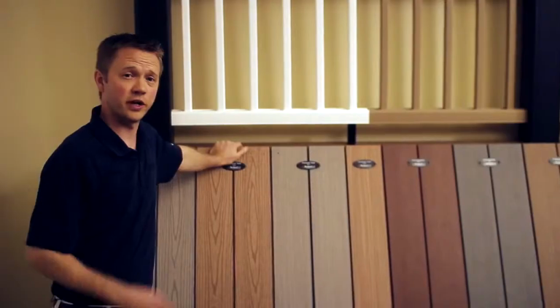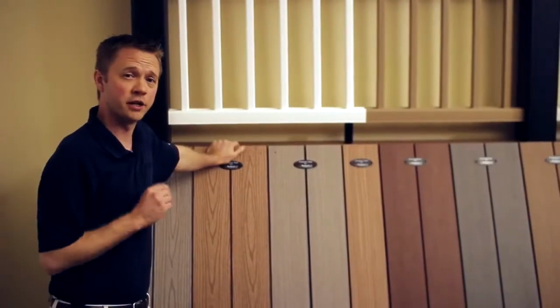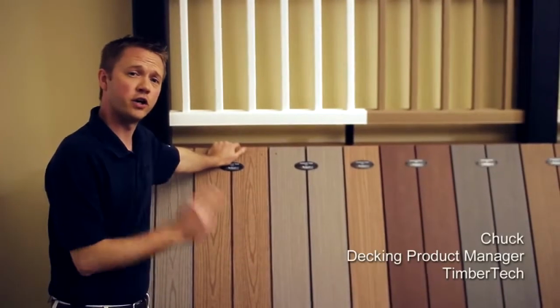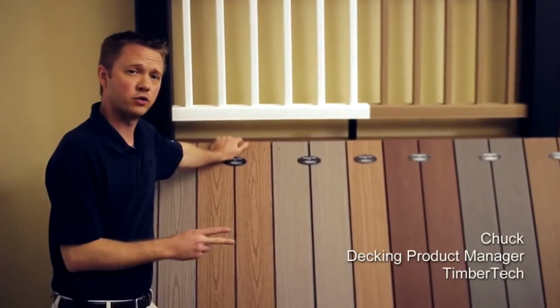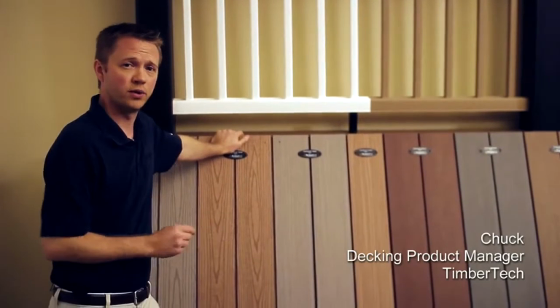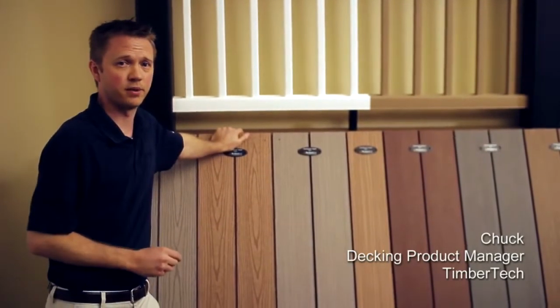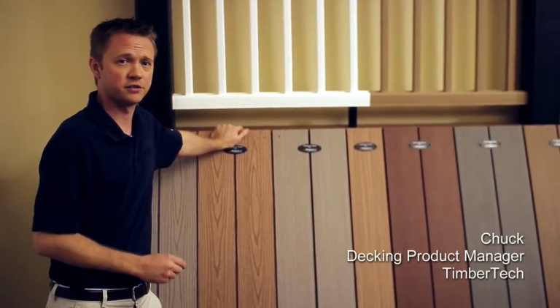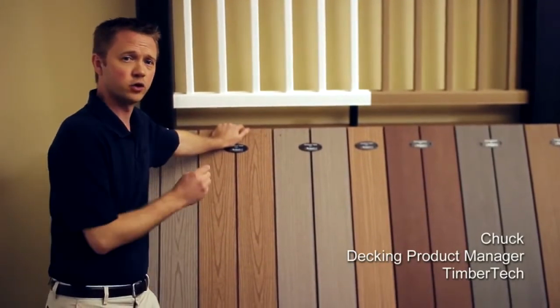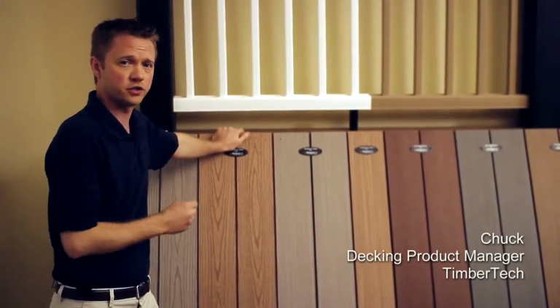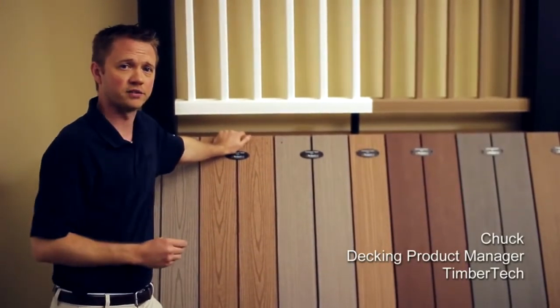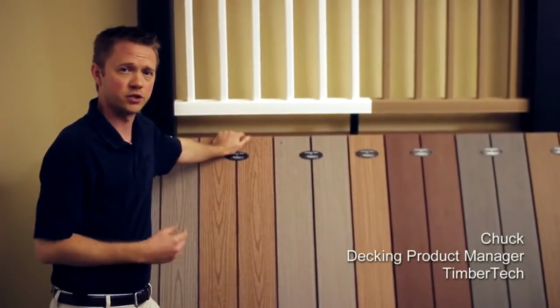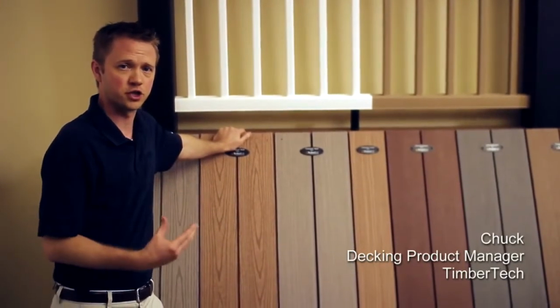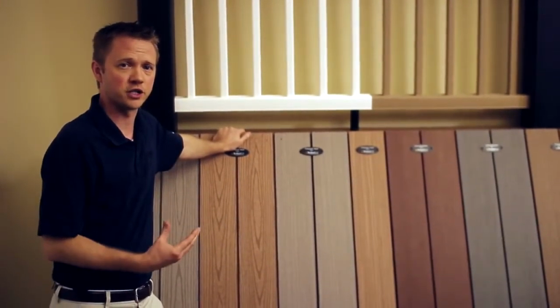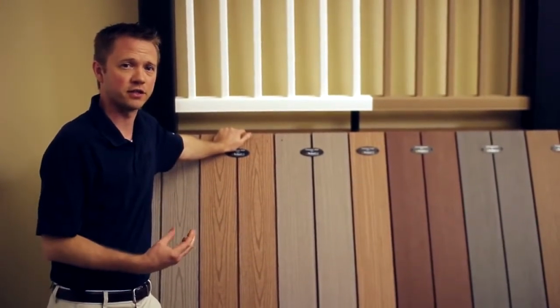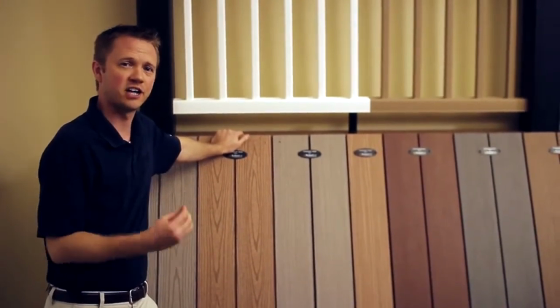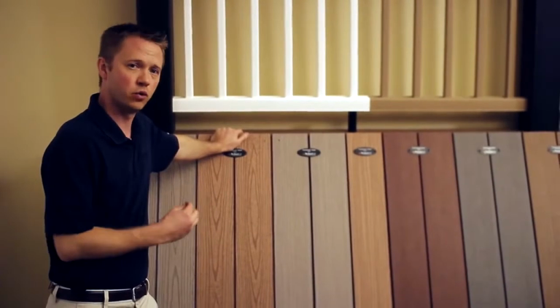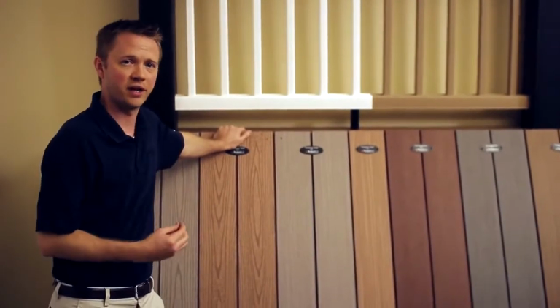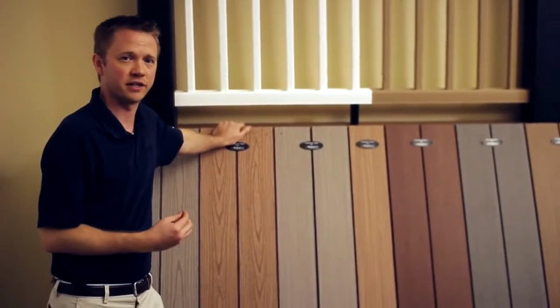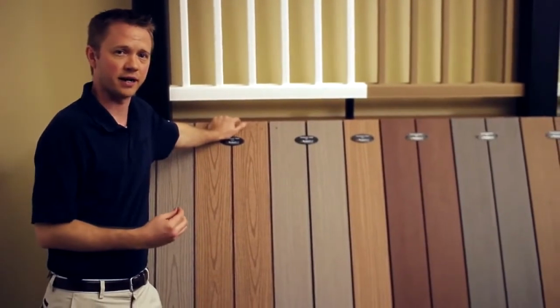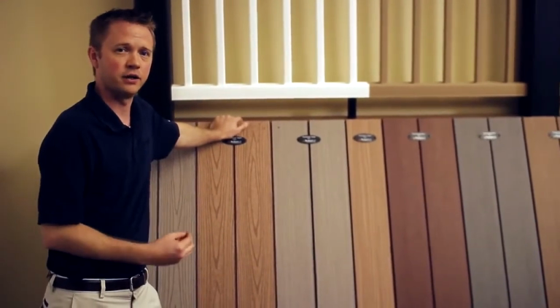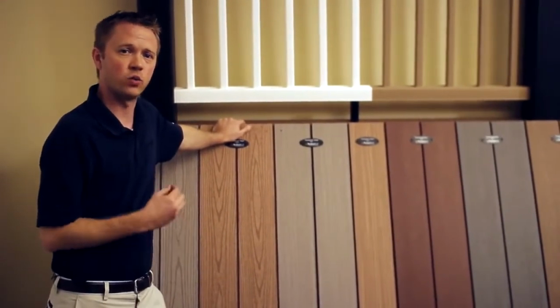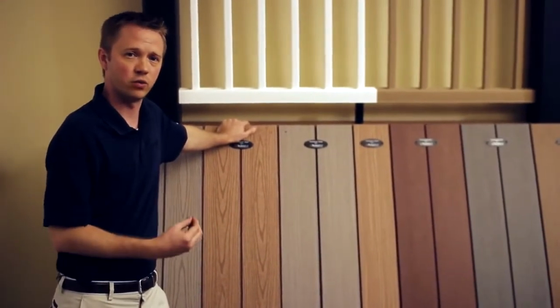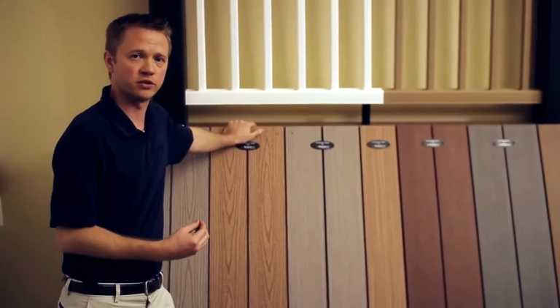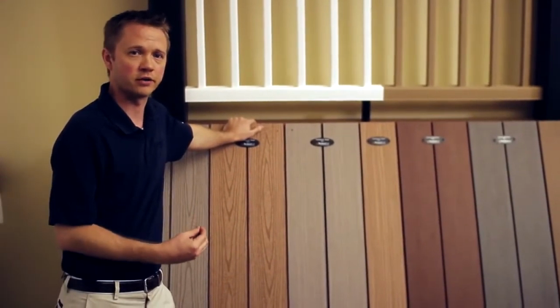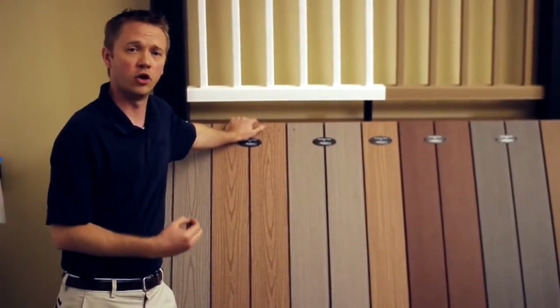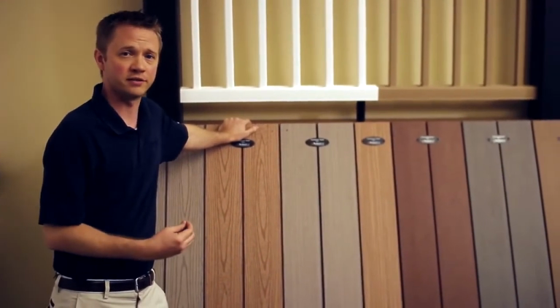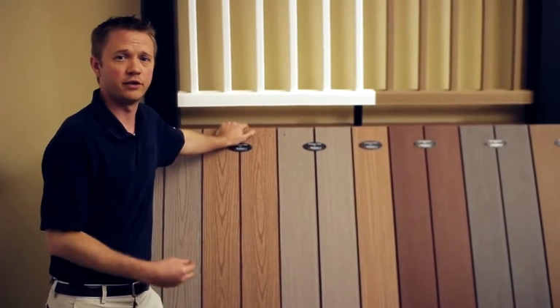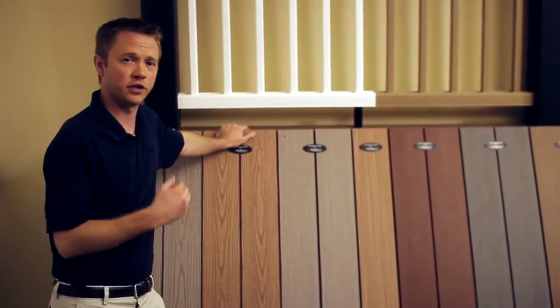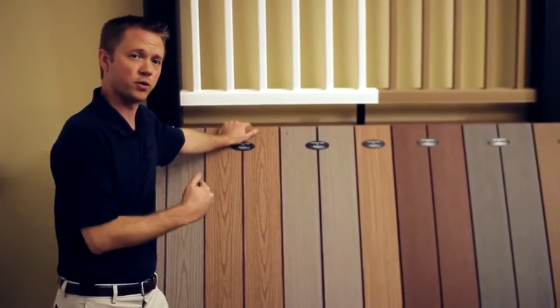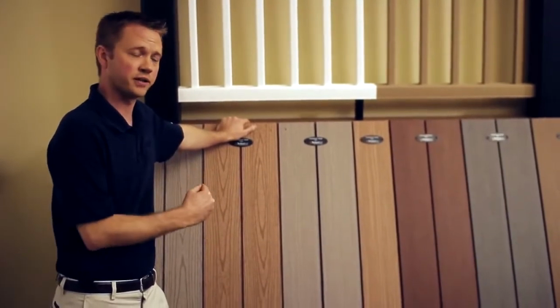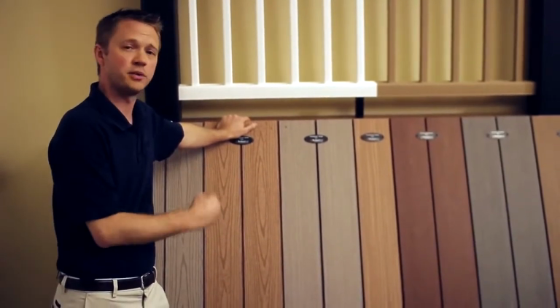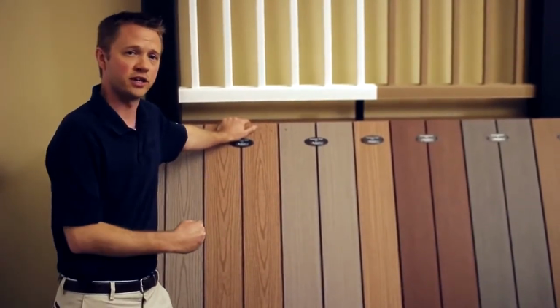That's a great question. I want to talk to you about two of our wood plastic composites. First, the traditional composite, which is a first generation composite, has both wood and plastic in the cap stock. You're going to get a 25-year warranty with this product, low maintenance, and from a price perspective, it's going to be an entry level.